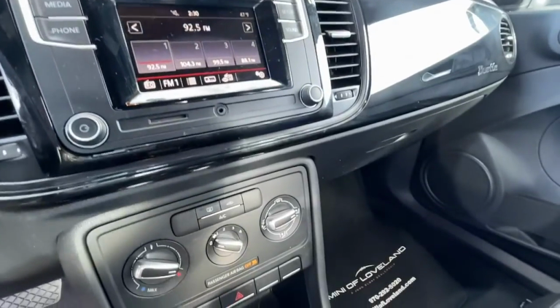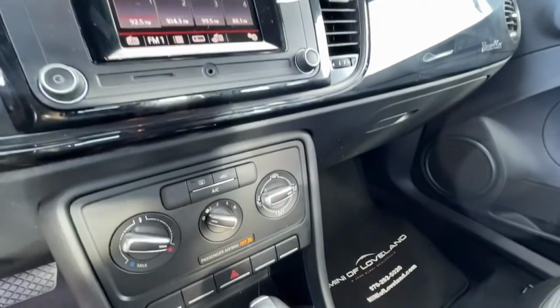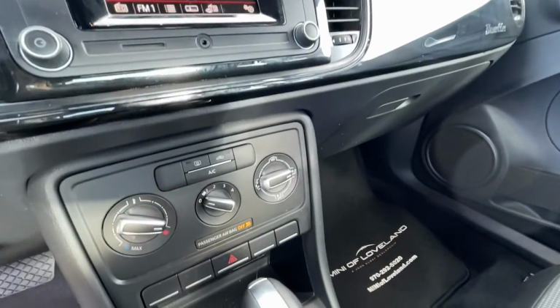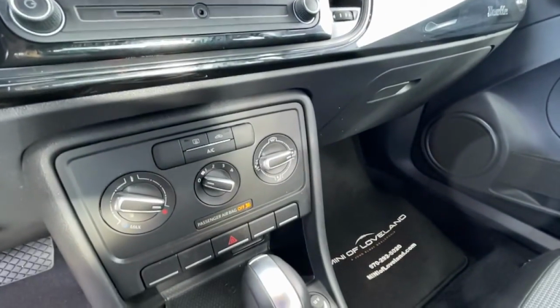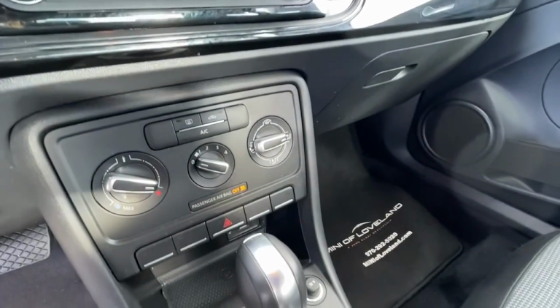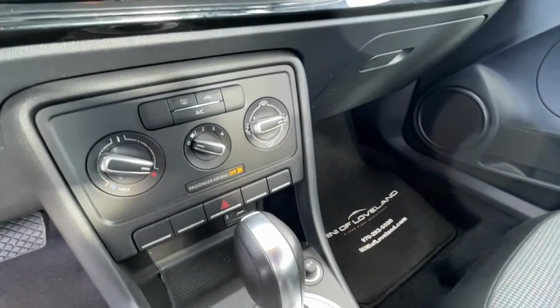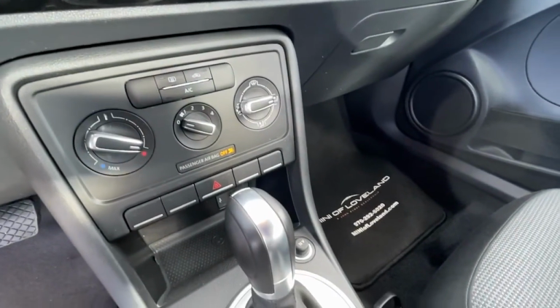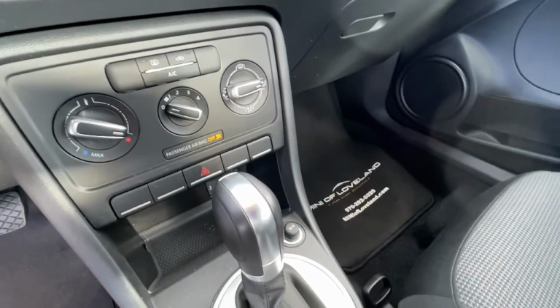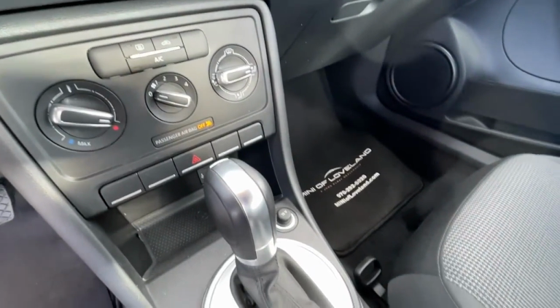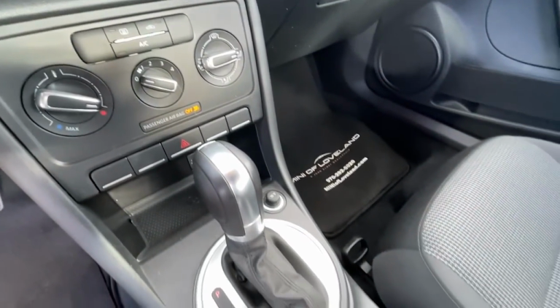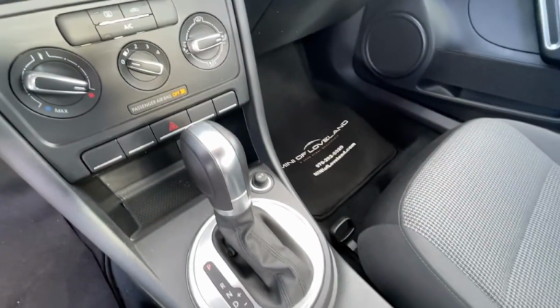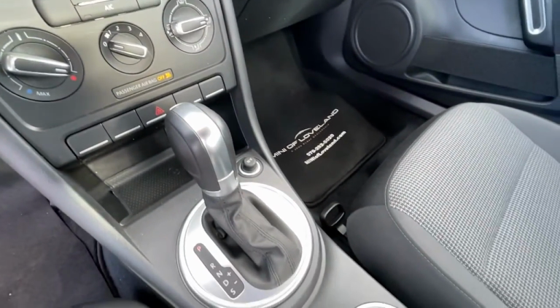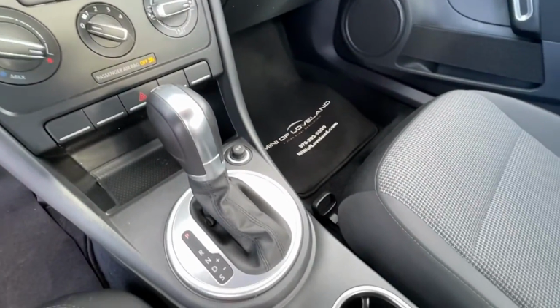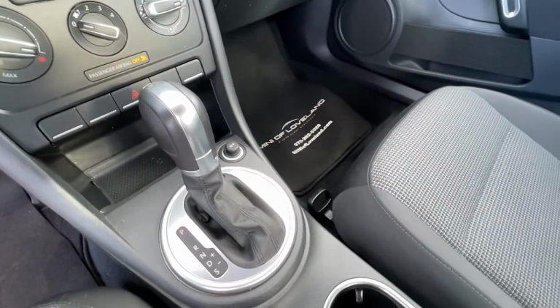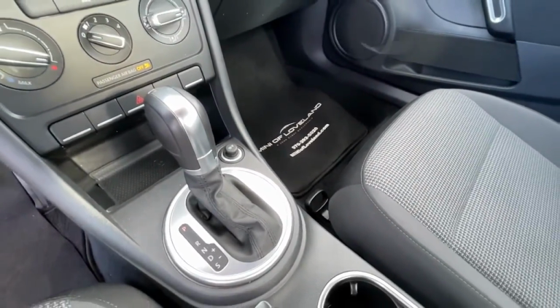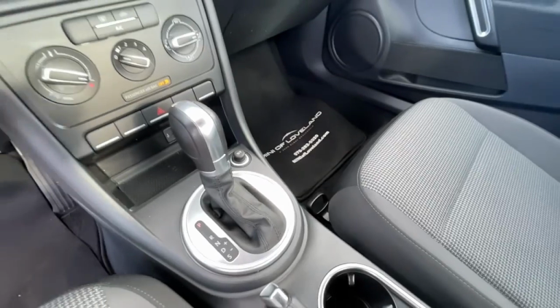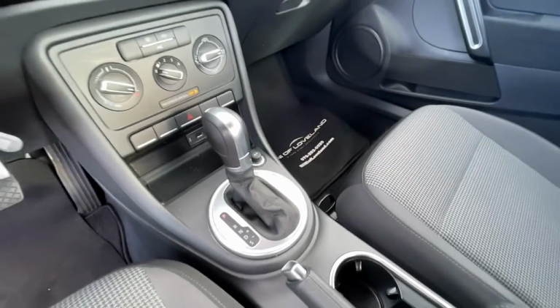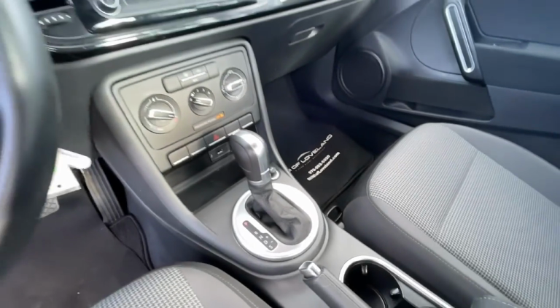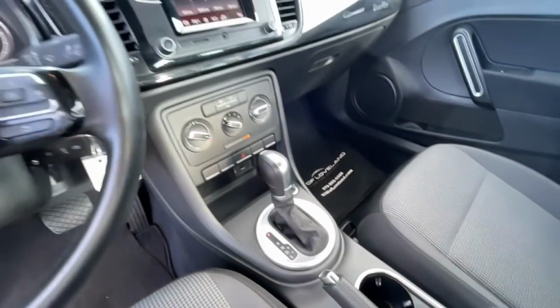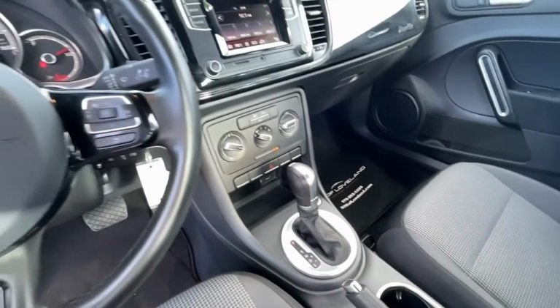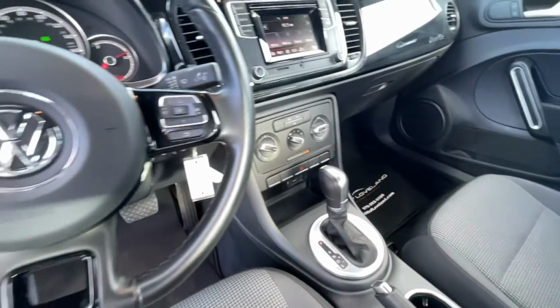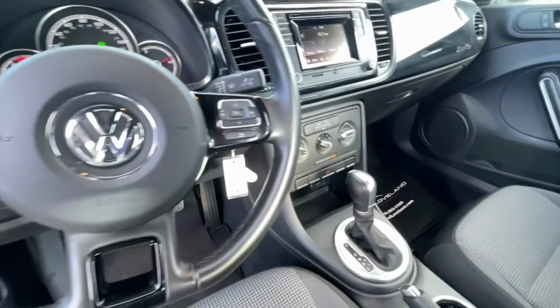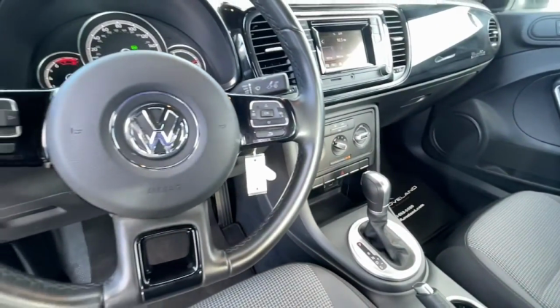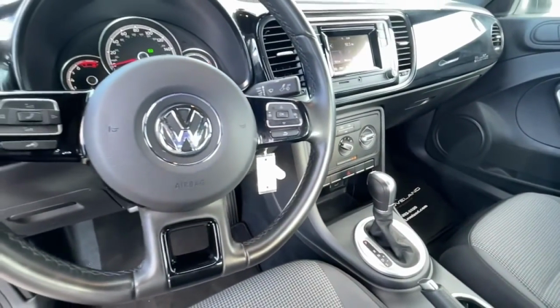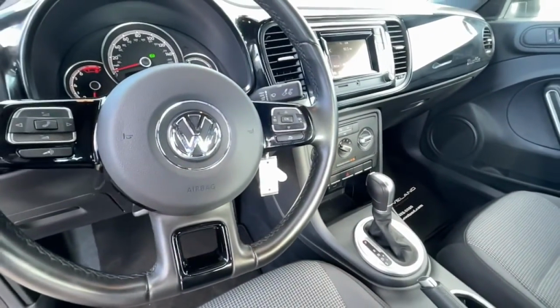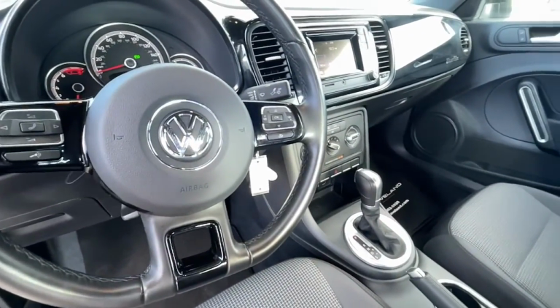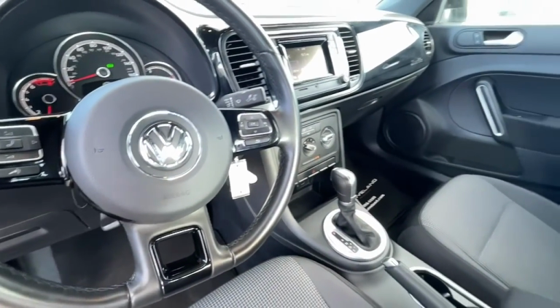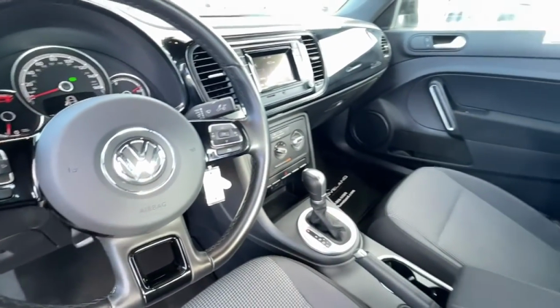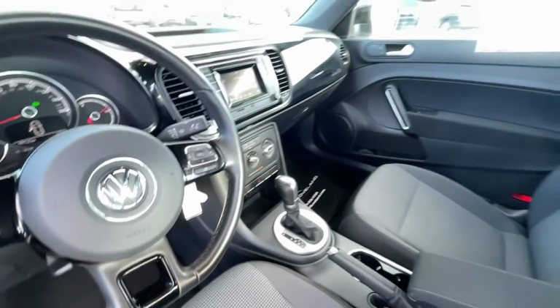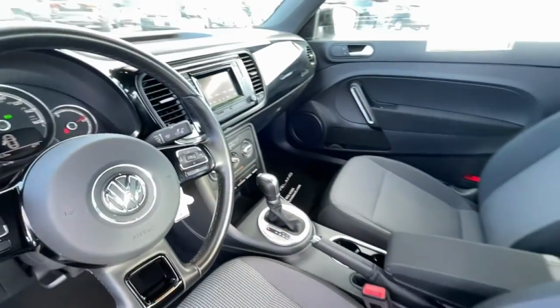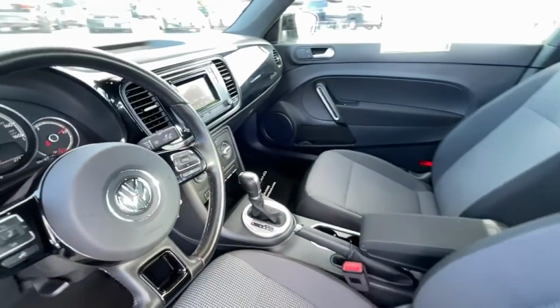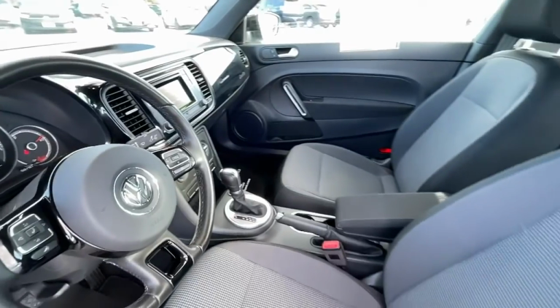Feel happy vibes kick in when you're behind the wheel of this delightful Beetle. Treat yourself to a test drive today. Our staff will toss you the keys and give you an outstanding customer experience.